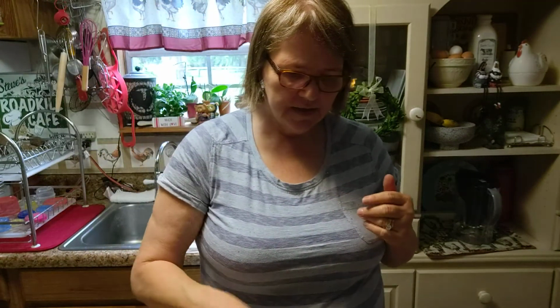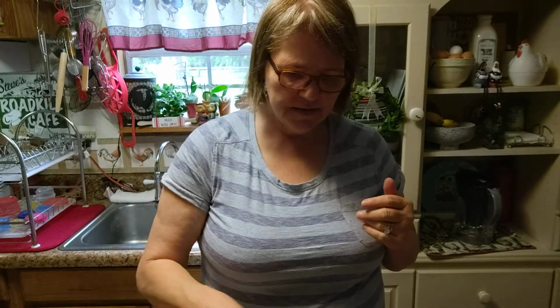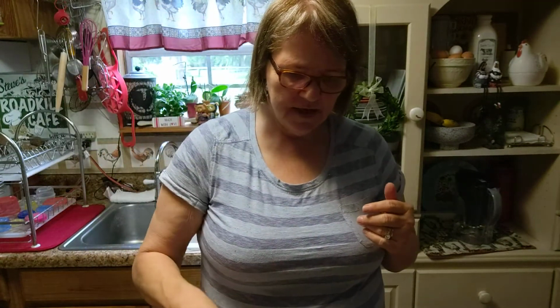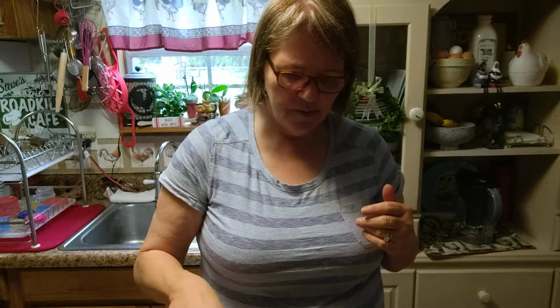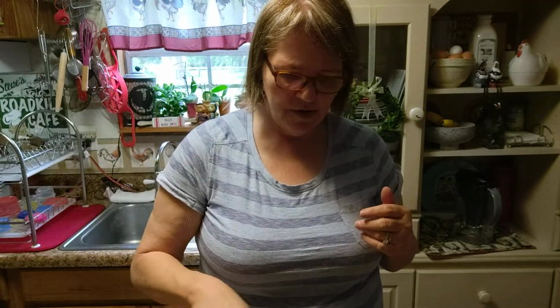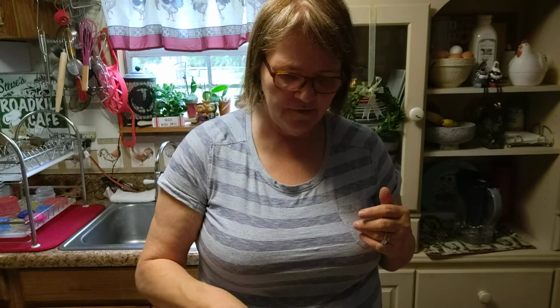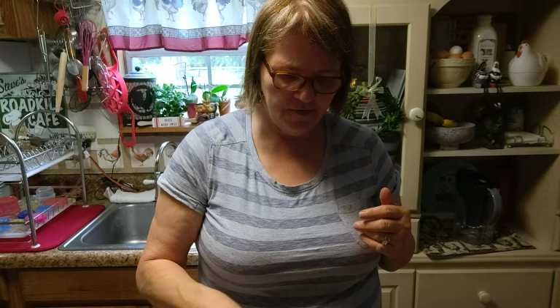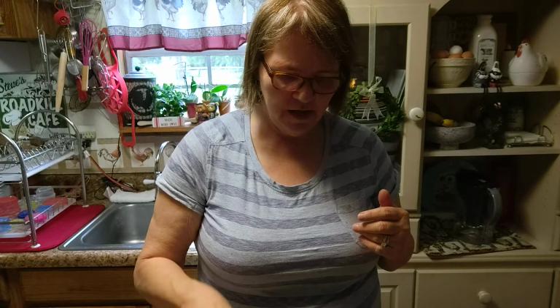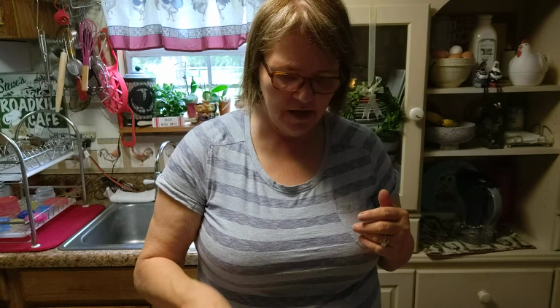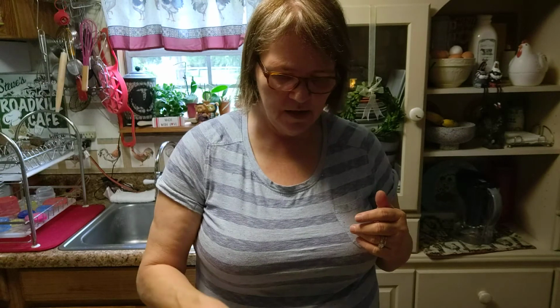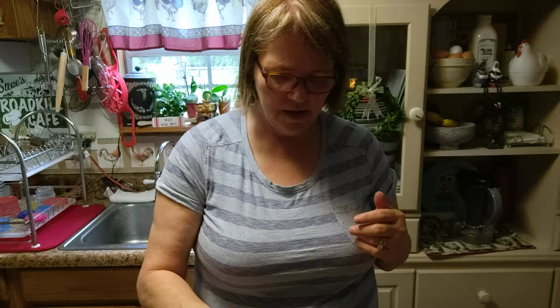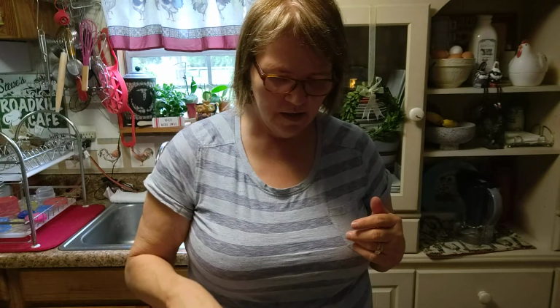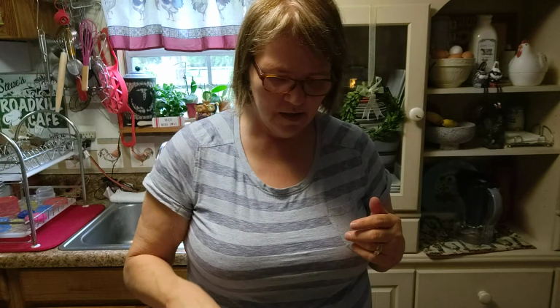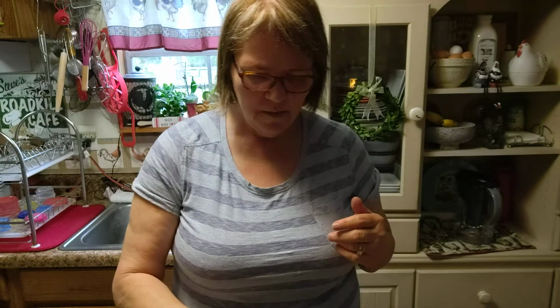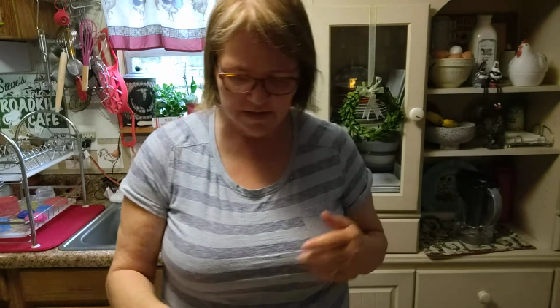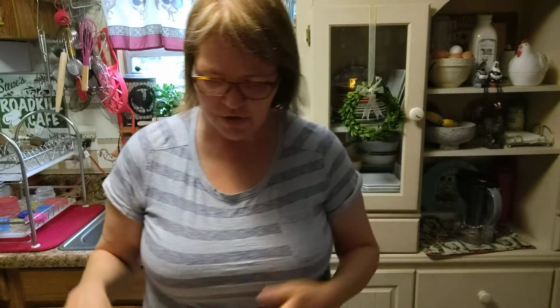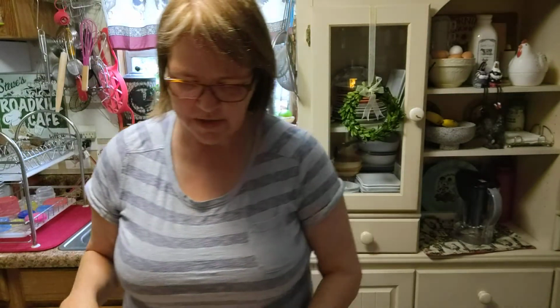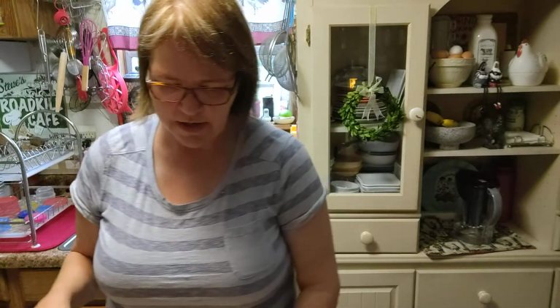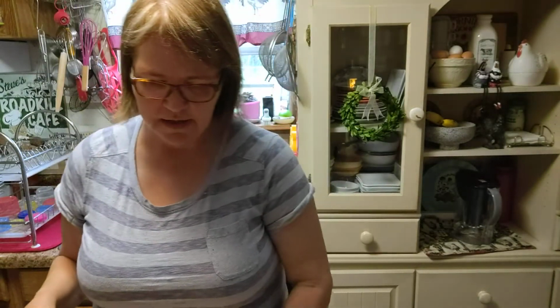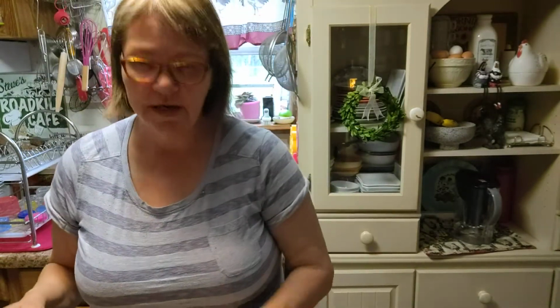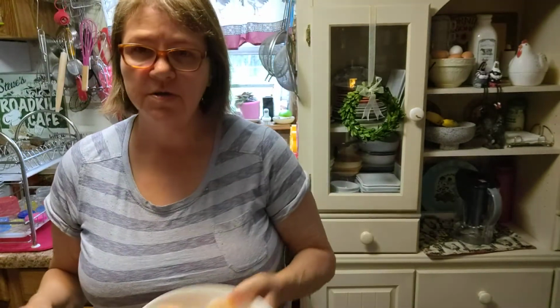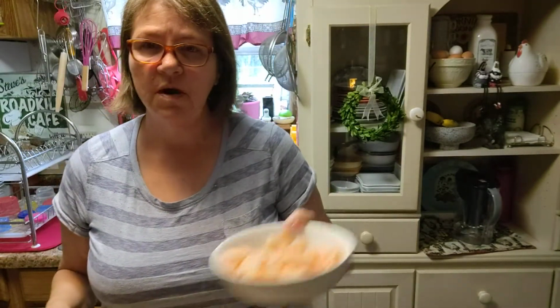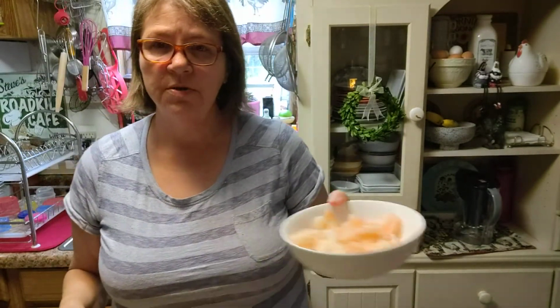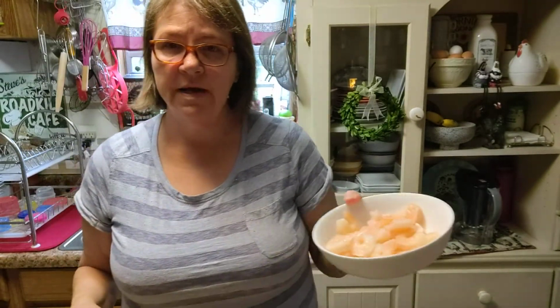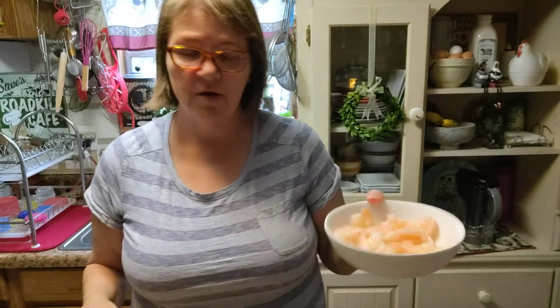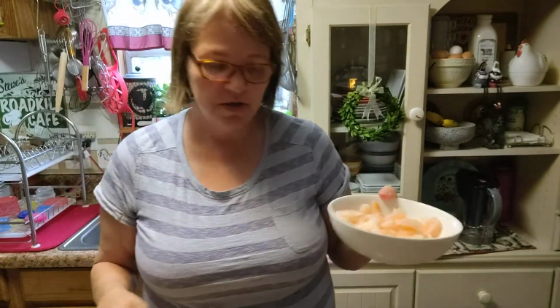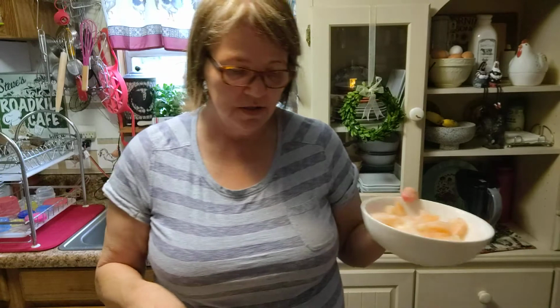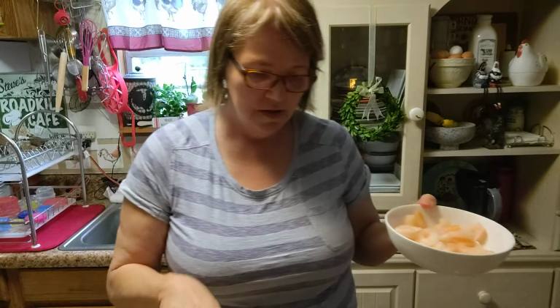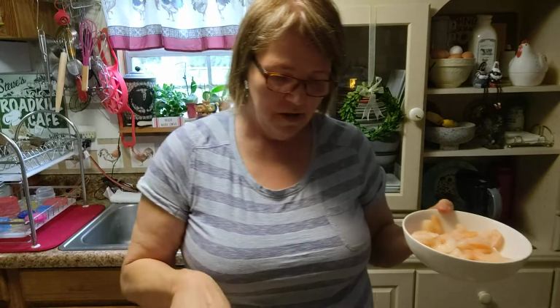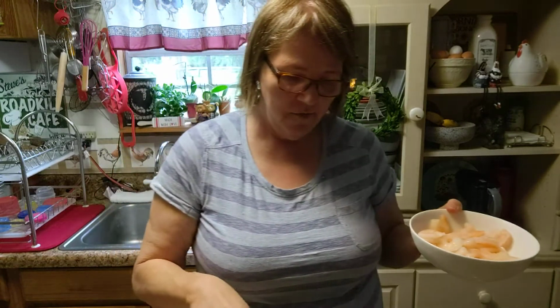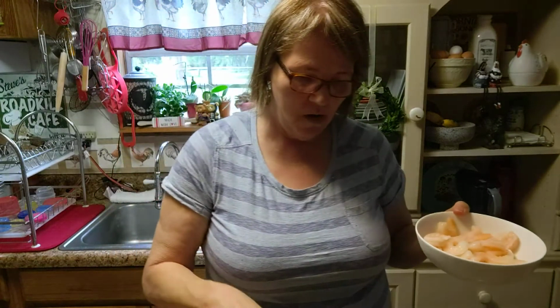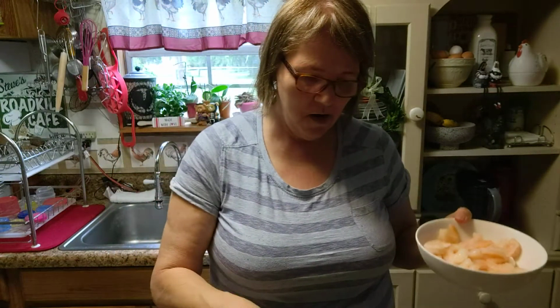This comes together fairly quickly because the shrimp's already cooked. I didn't use raw shrimp — I get the cooked shrimp from Walmart.